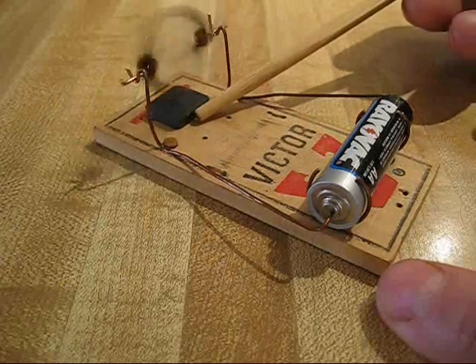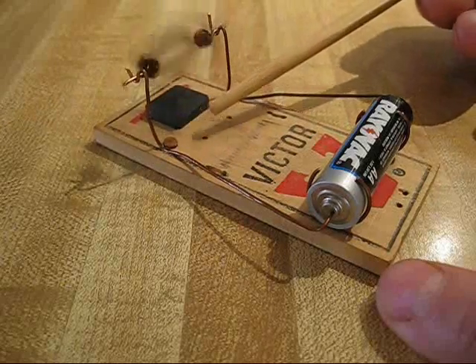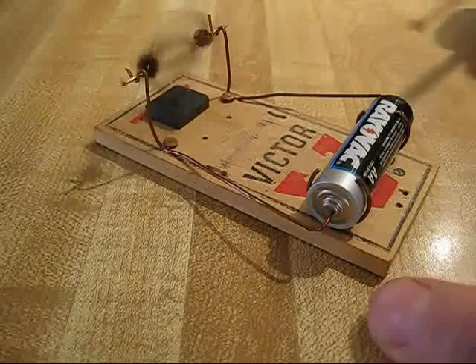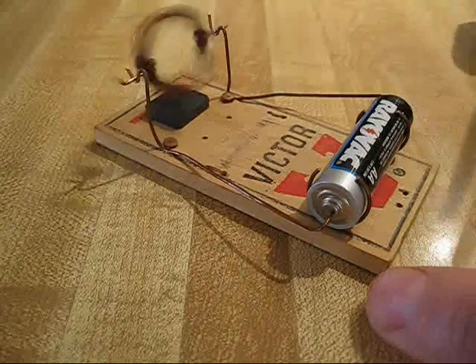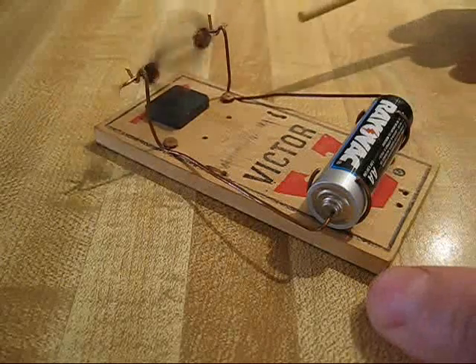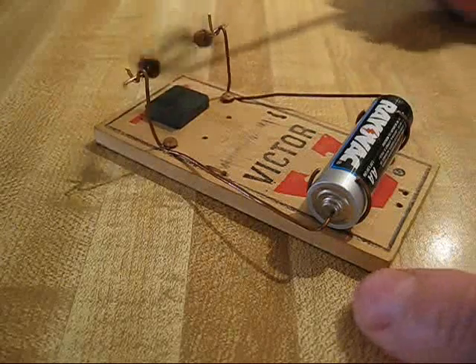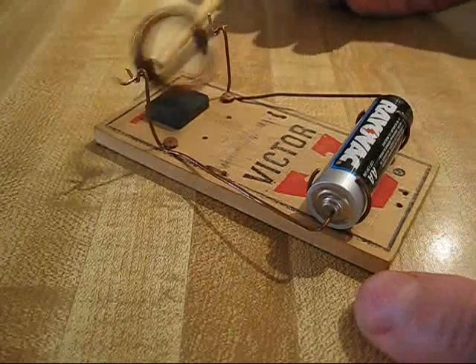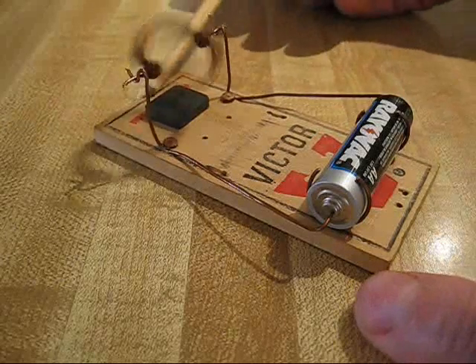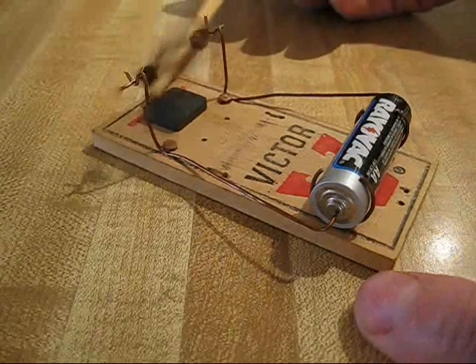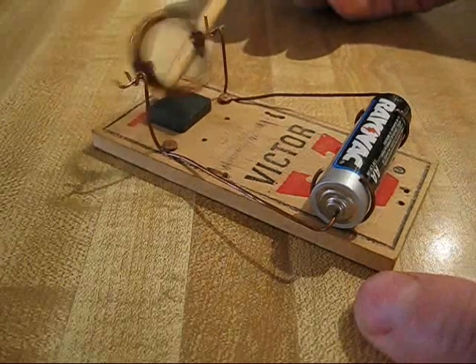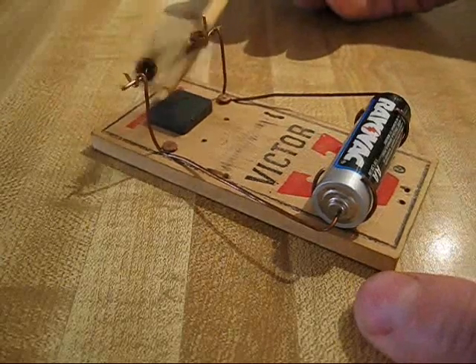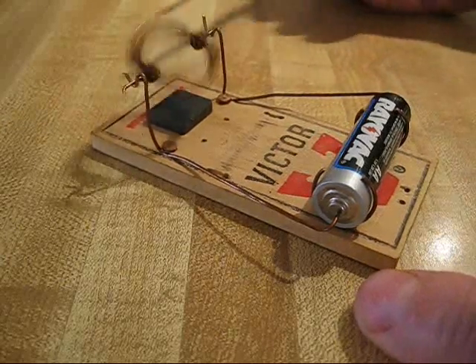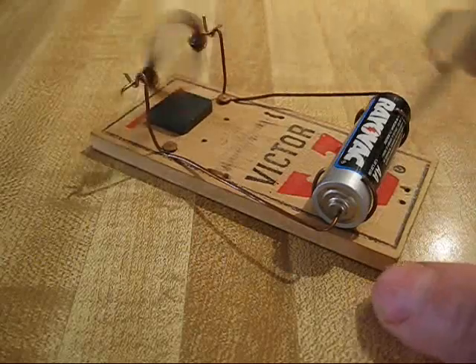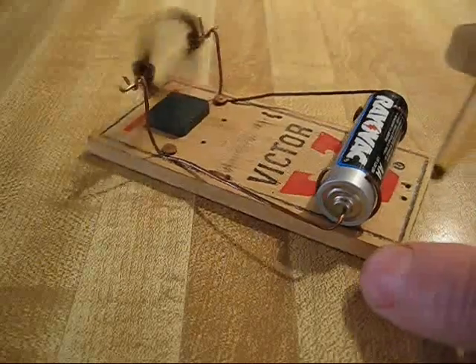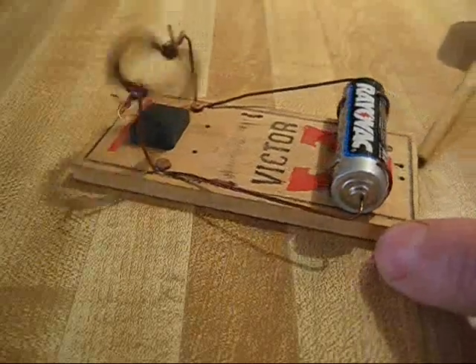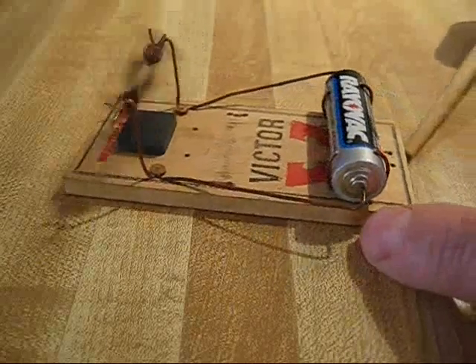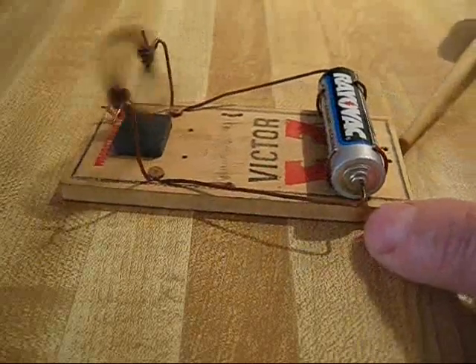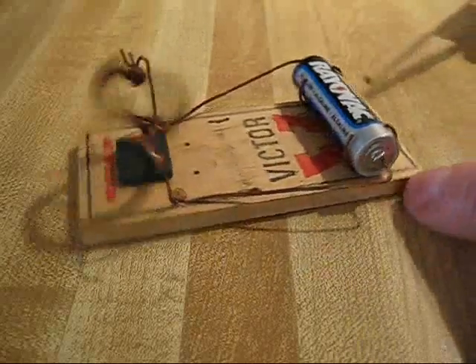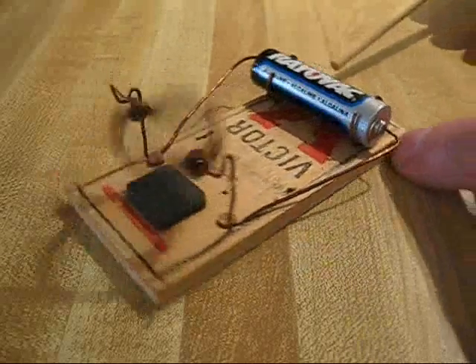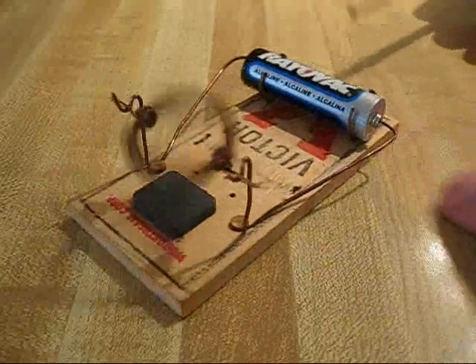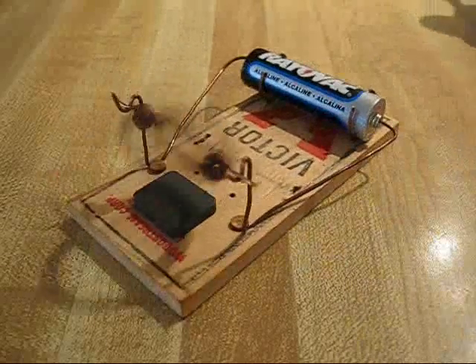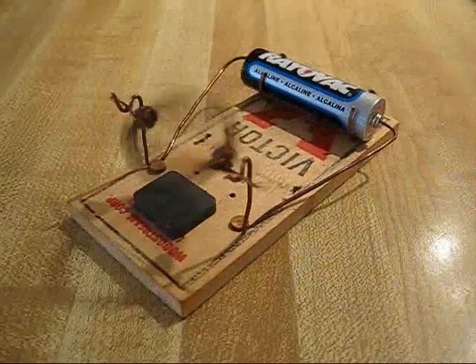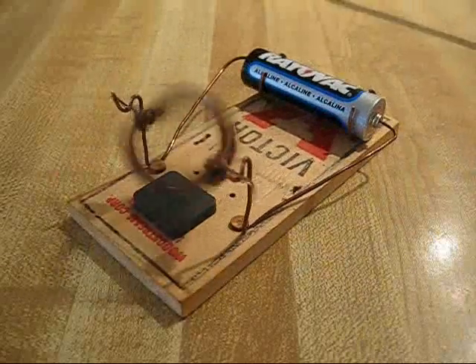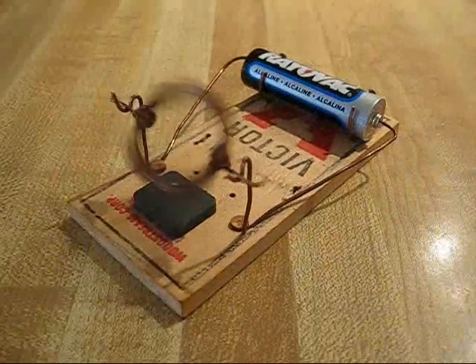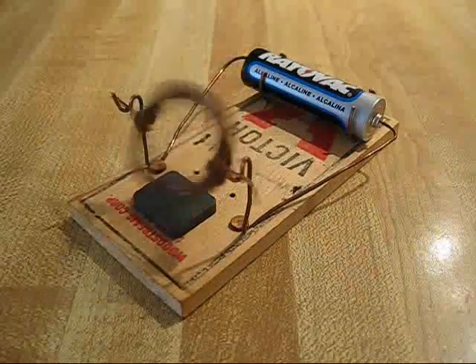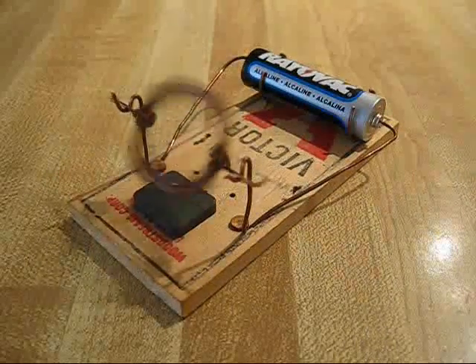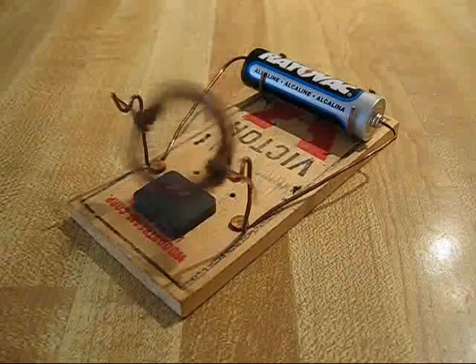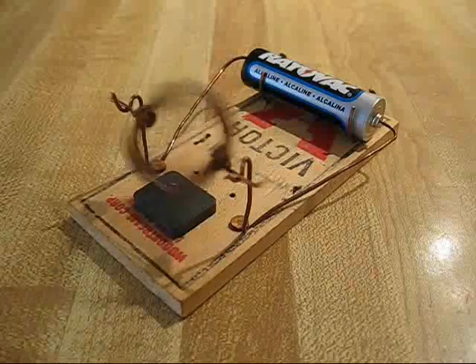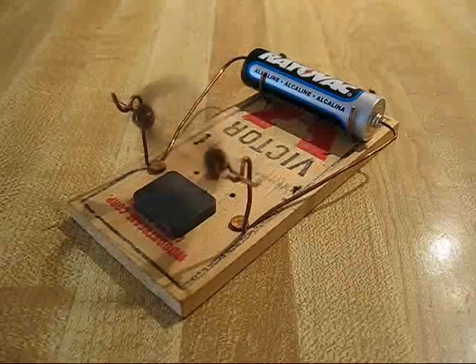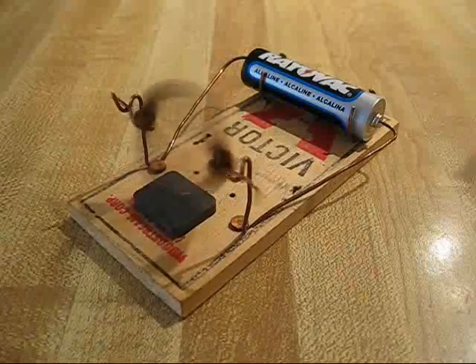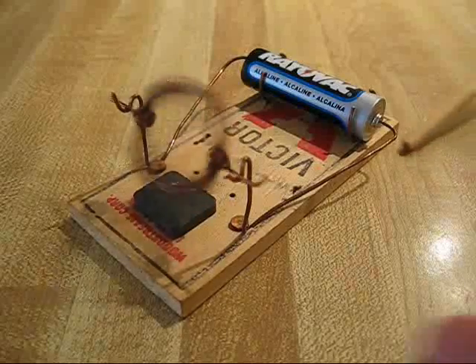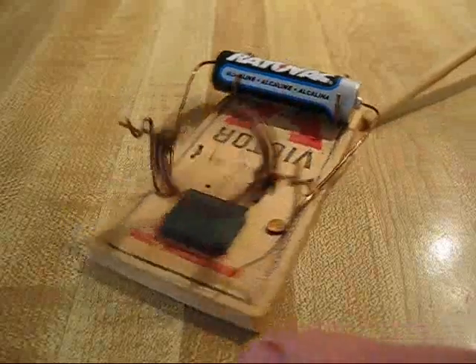It's electrical circuitry, magnetism, battery. It's an exercise in electricity.